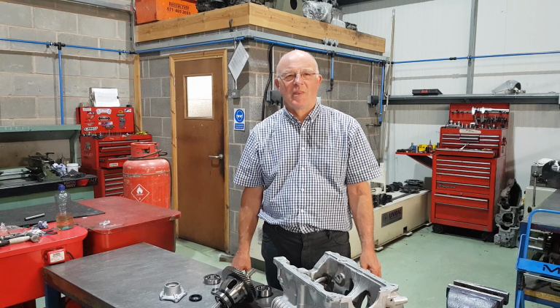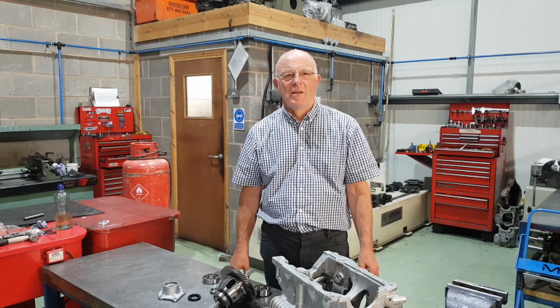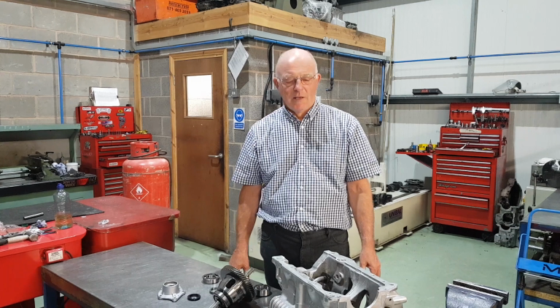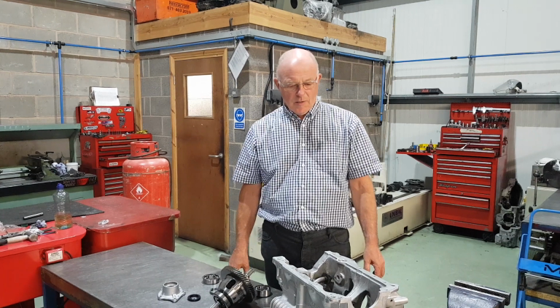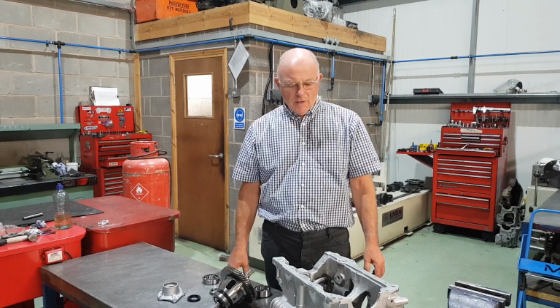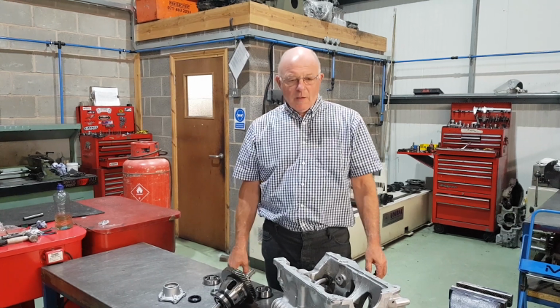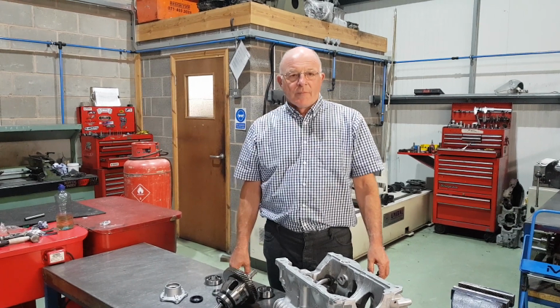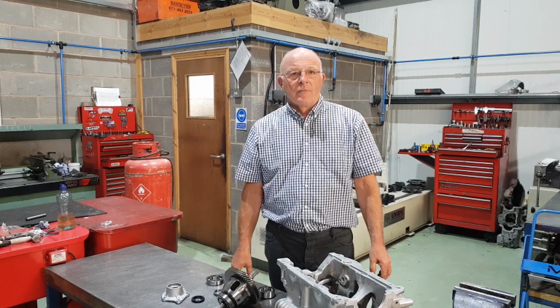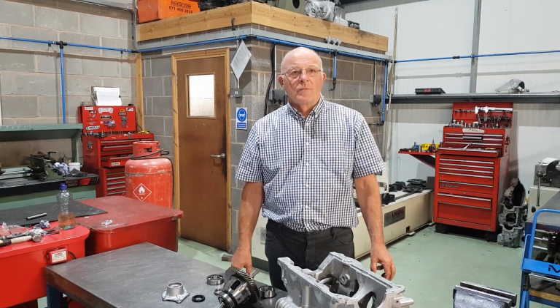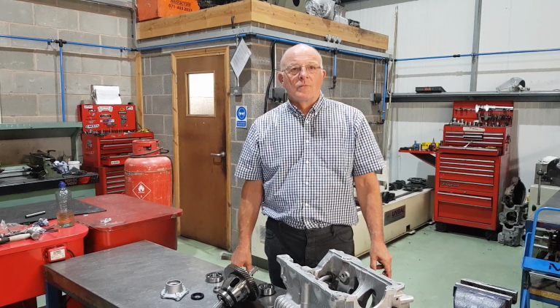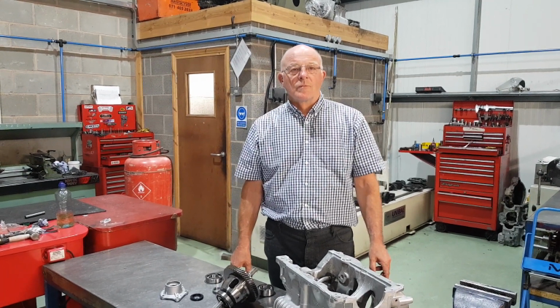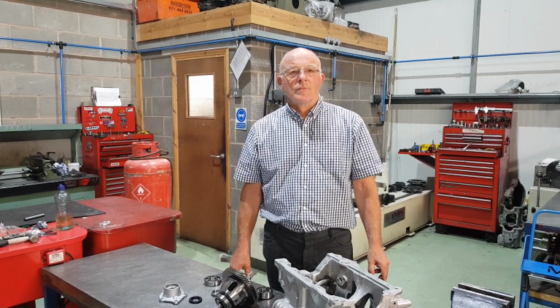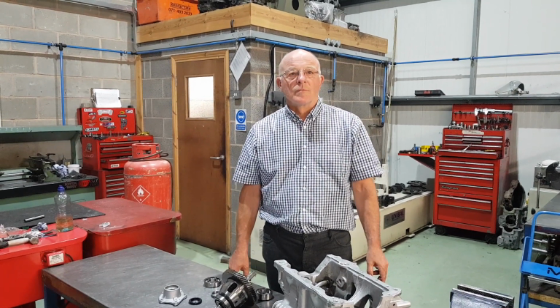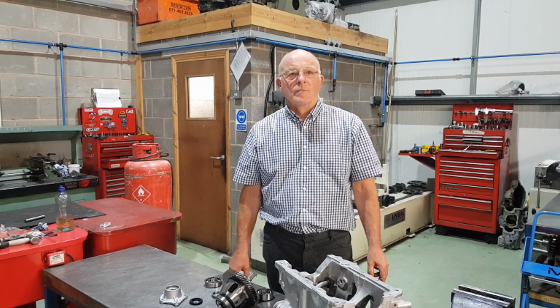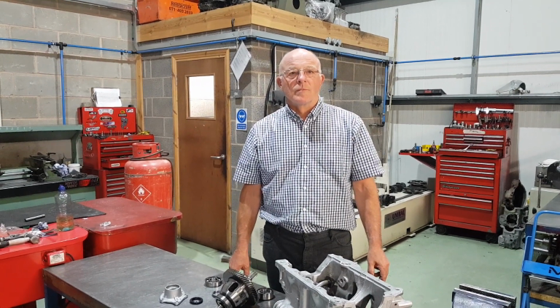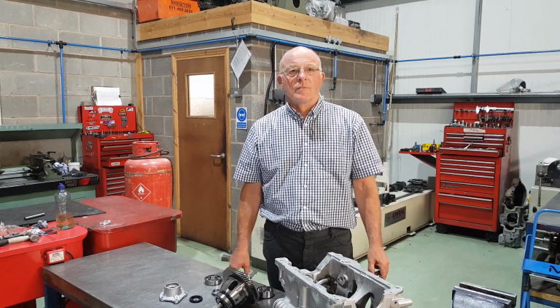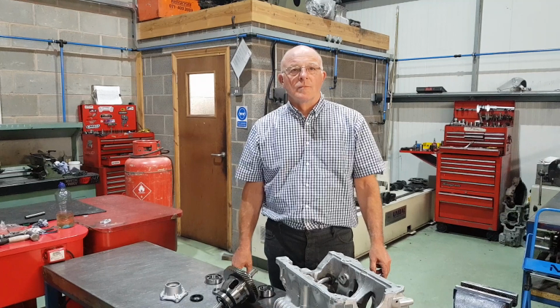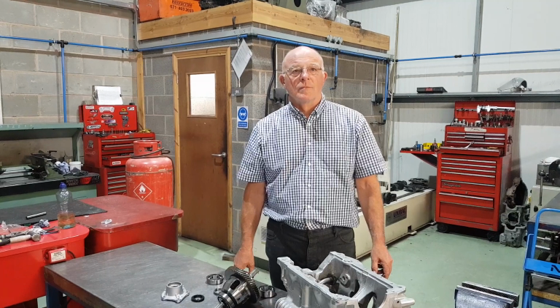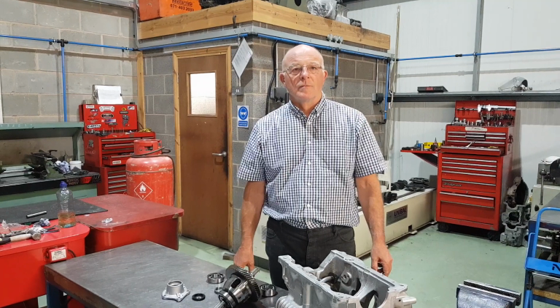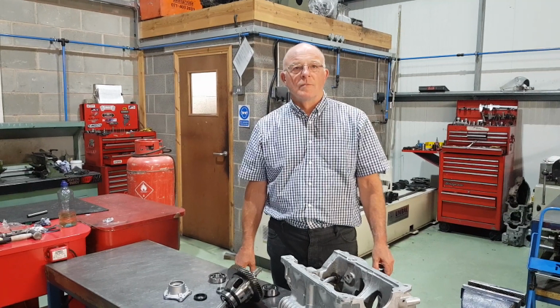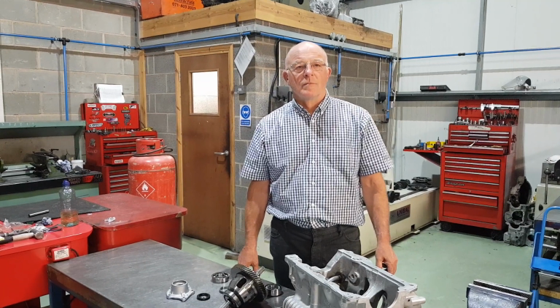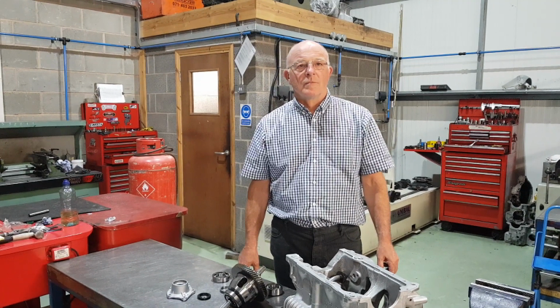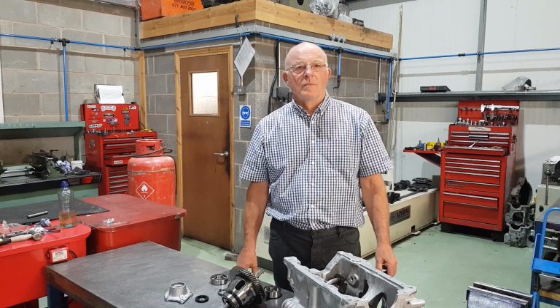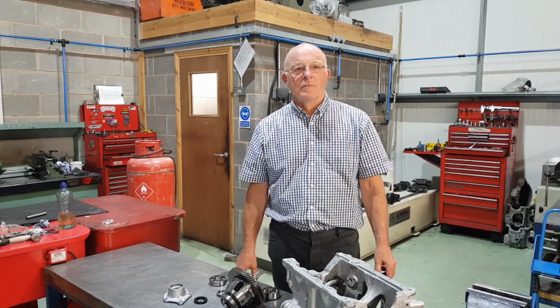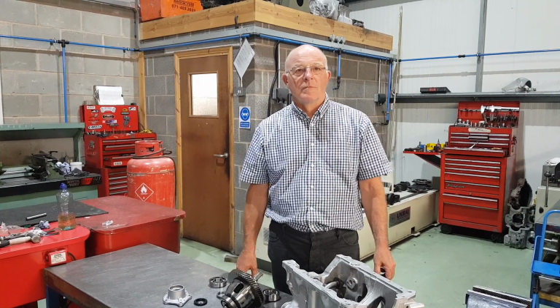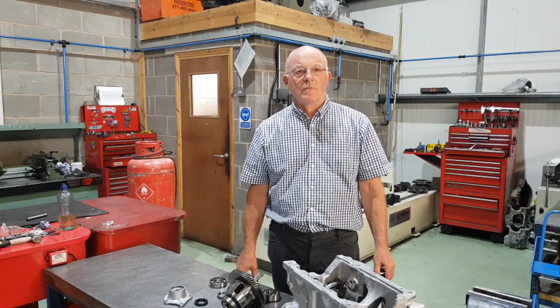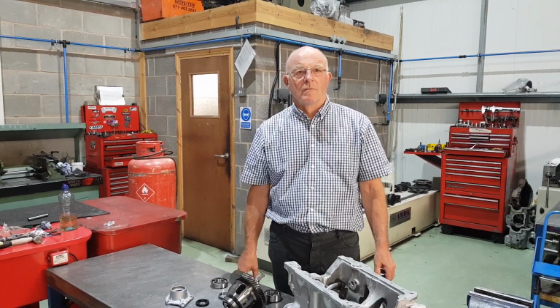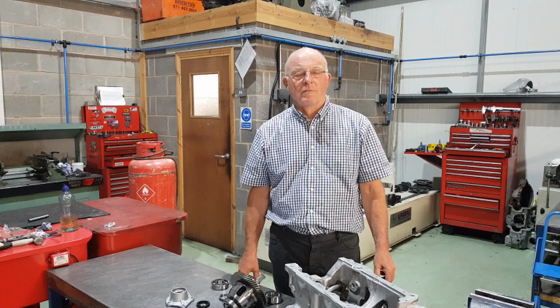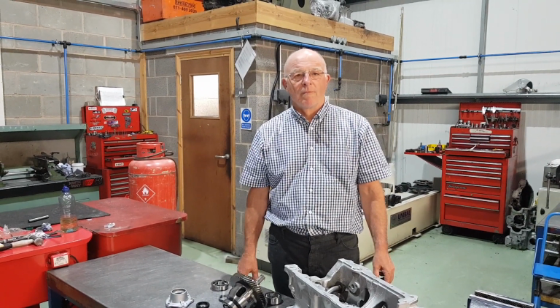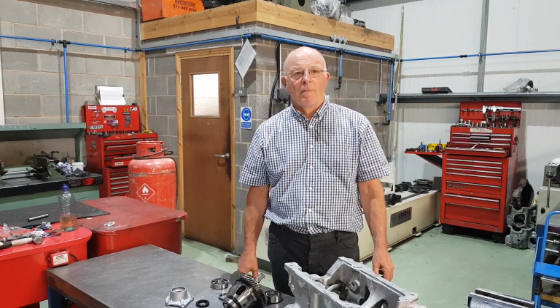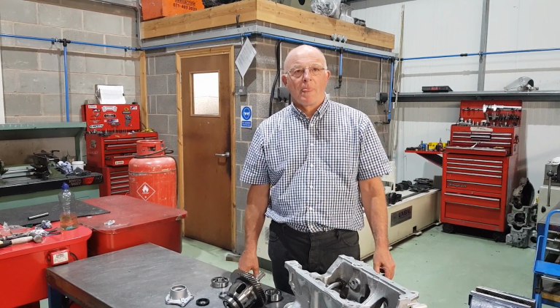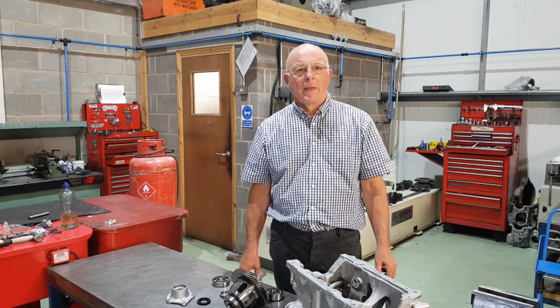Welcome back to Friday Tech at MED. Today the question is: standard gearbox rebuild, fast road specification — what would you recommend to change at the same time as doing it at home?